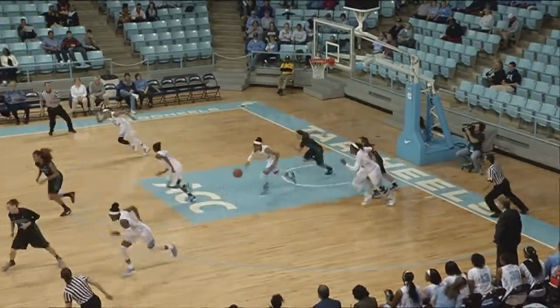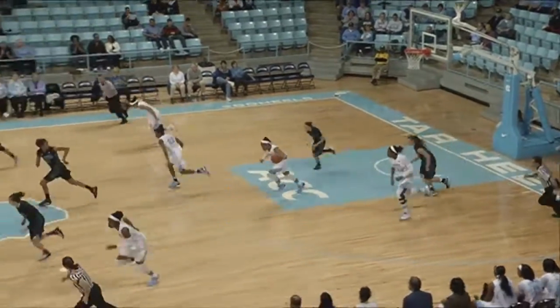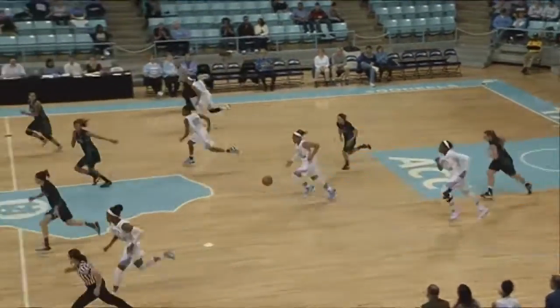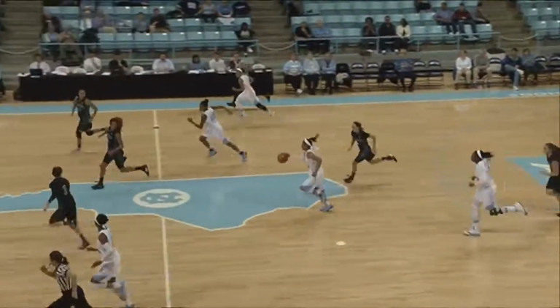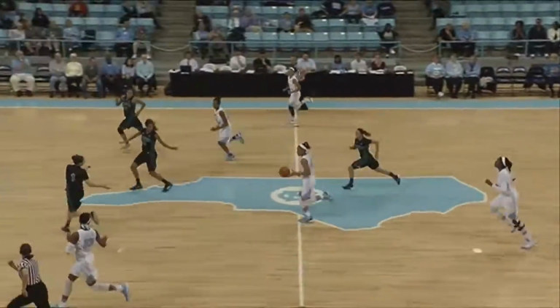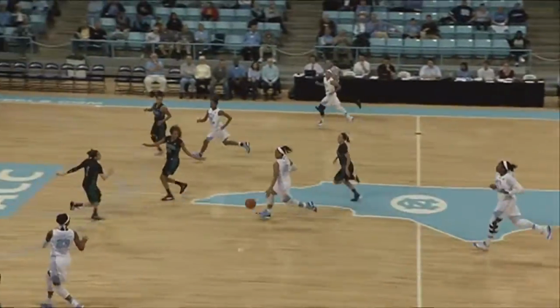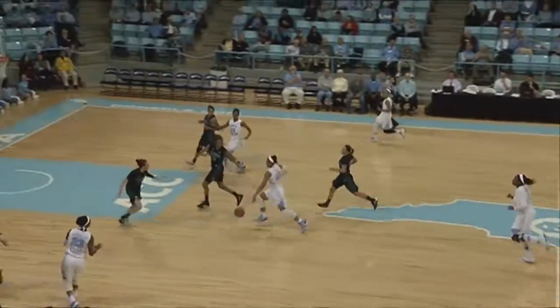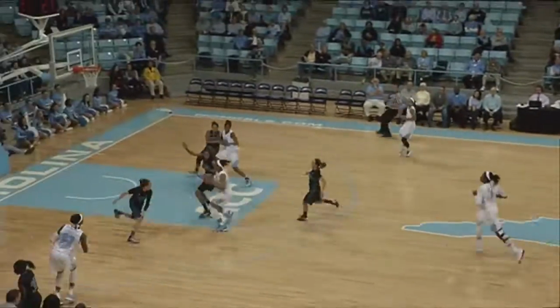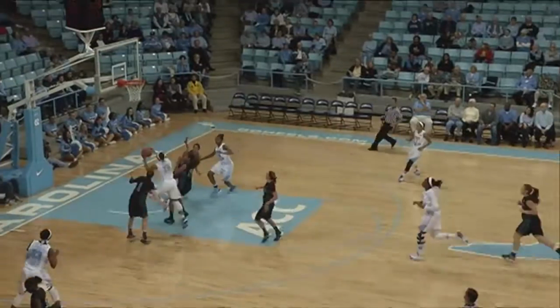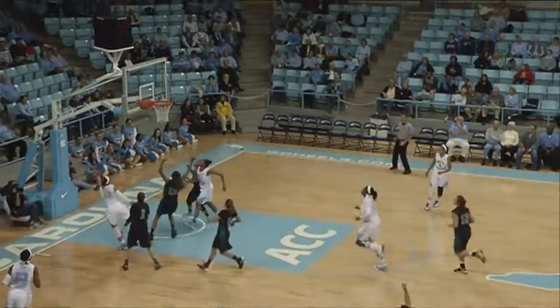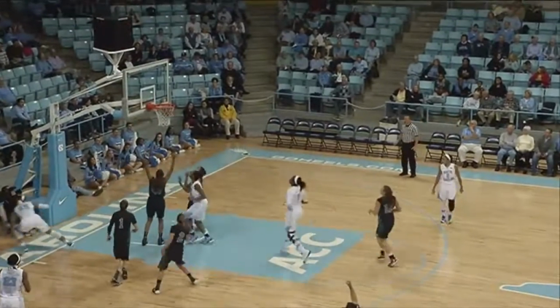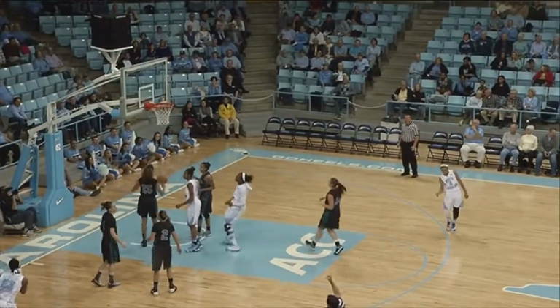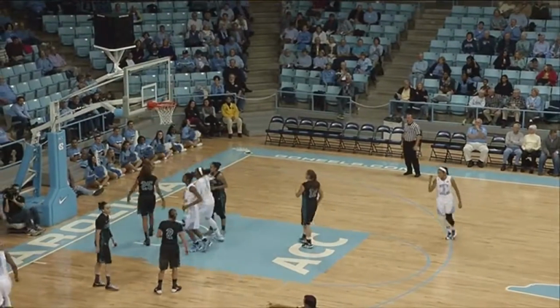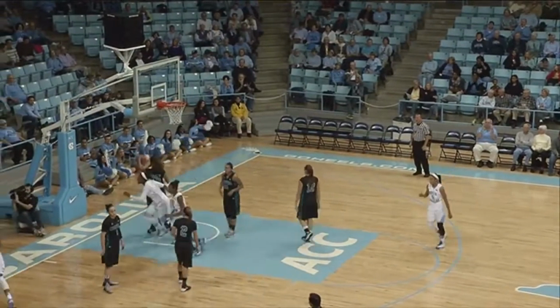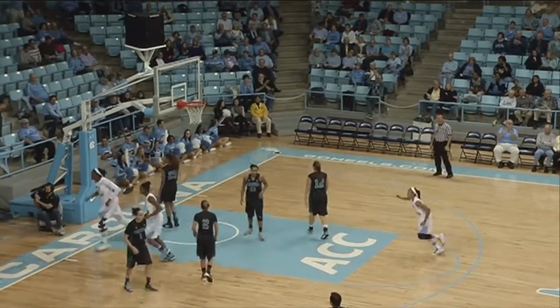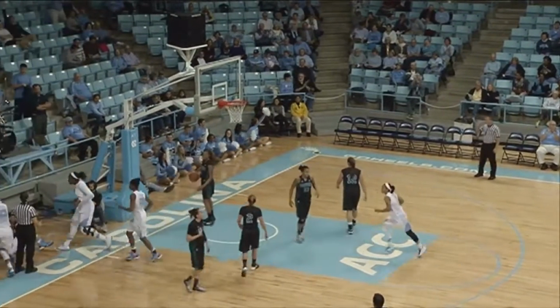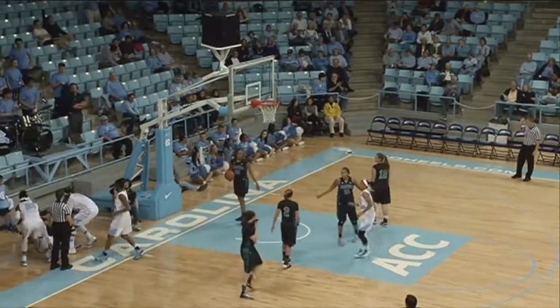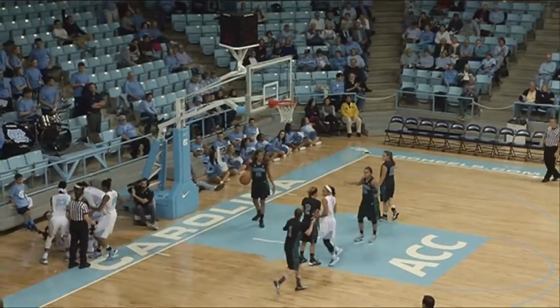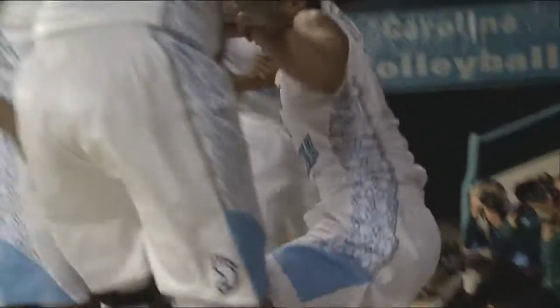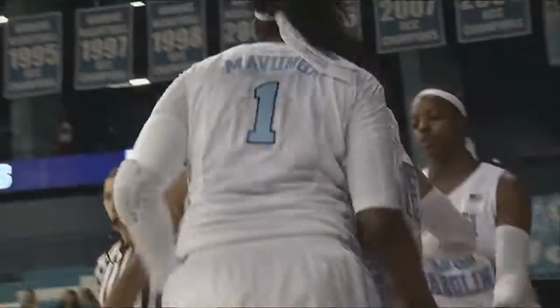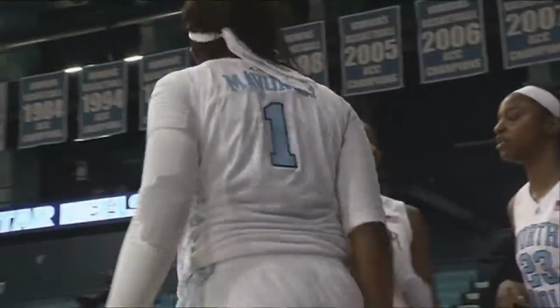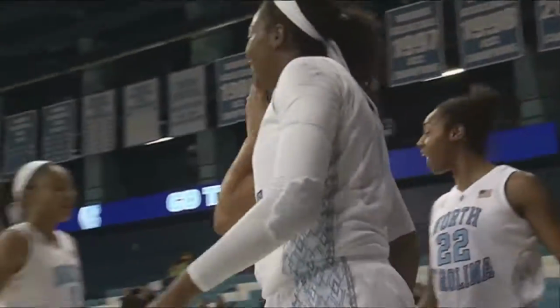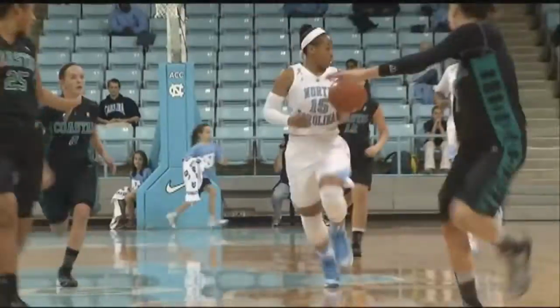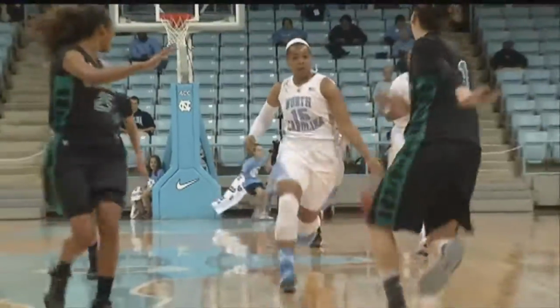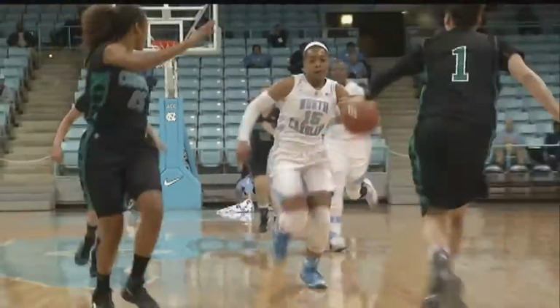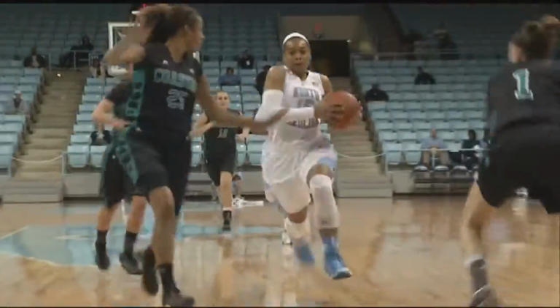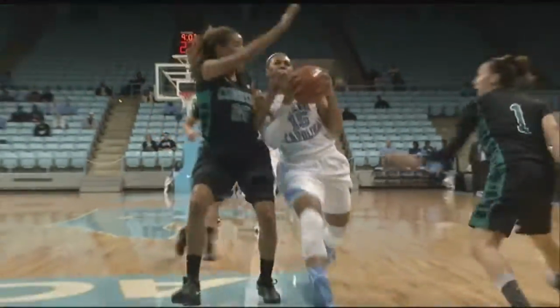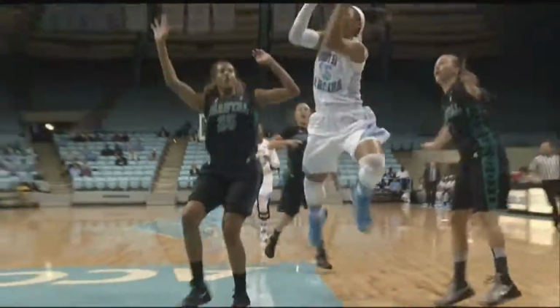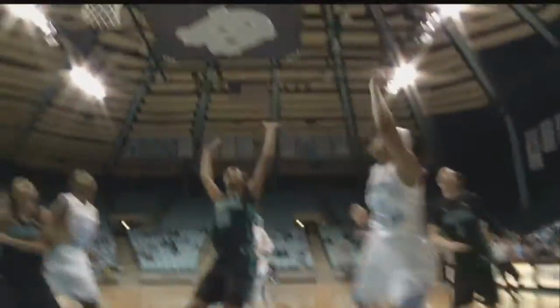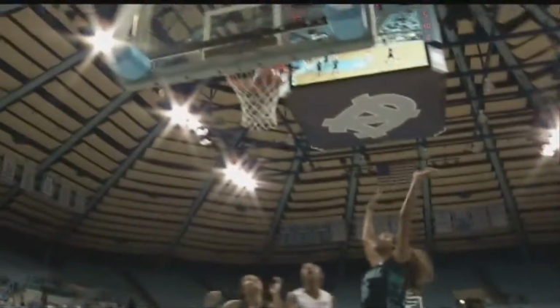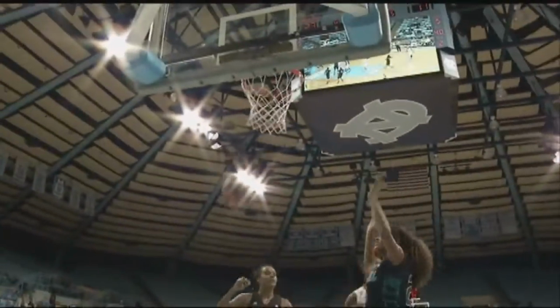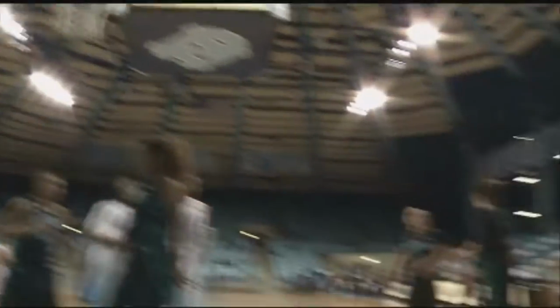Gray steals the inbounds pass. She had a tight guard on Sims, and she'll go coast to coast with contact, makes the layup, and will have a chance at a three-point play. What a great play by Alicia Gray, going coast to coast, staying on her strong side — the left-hand side.